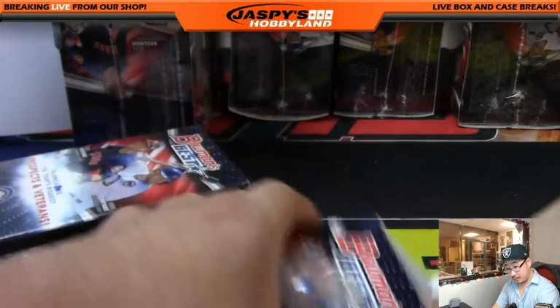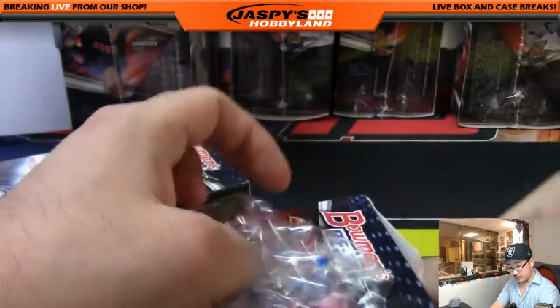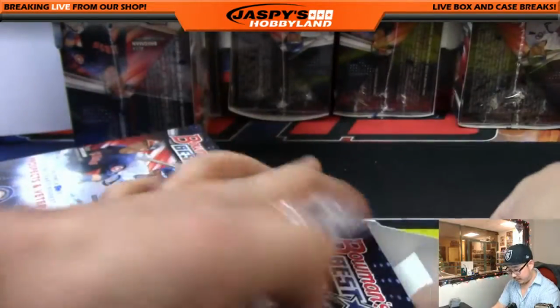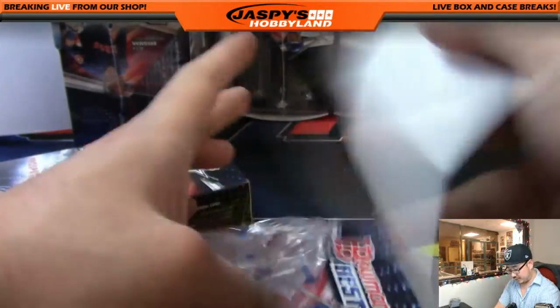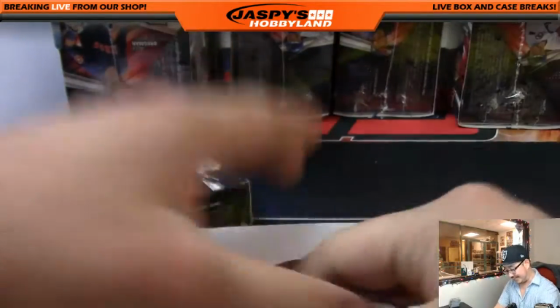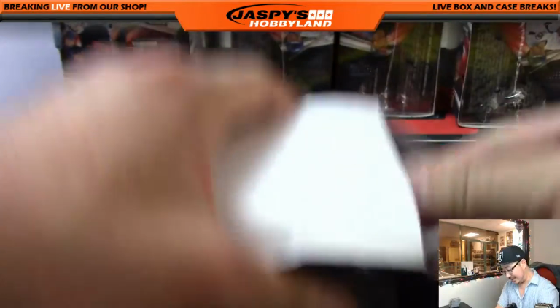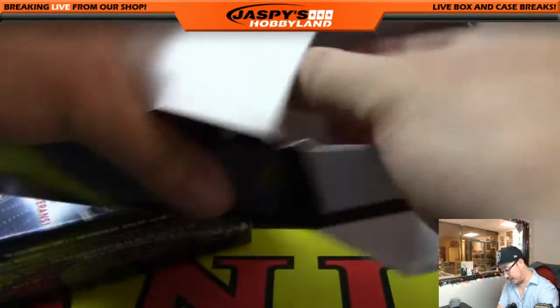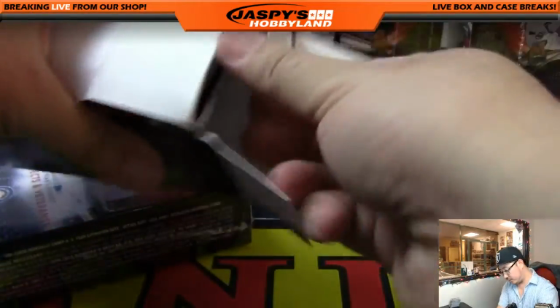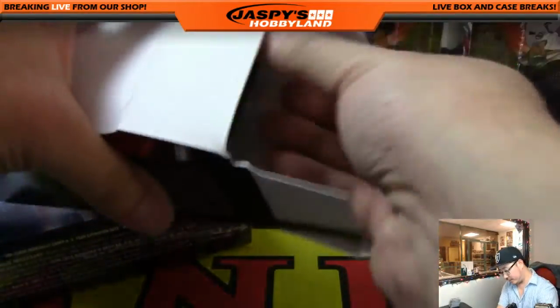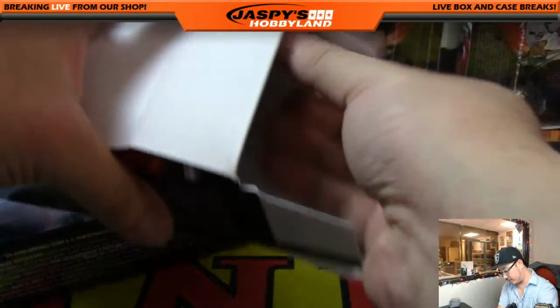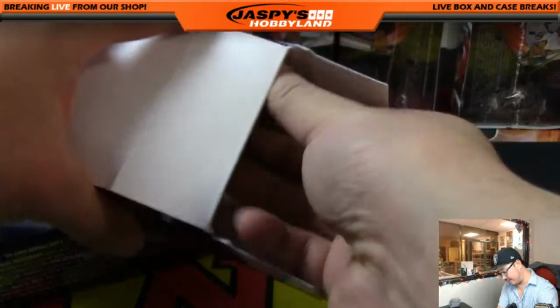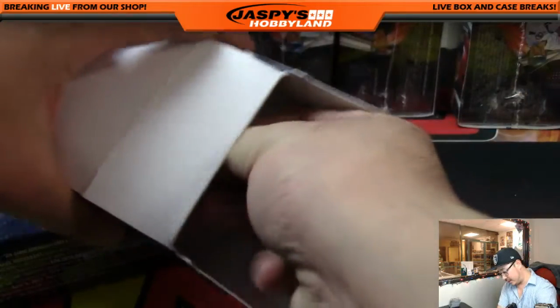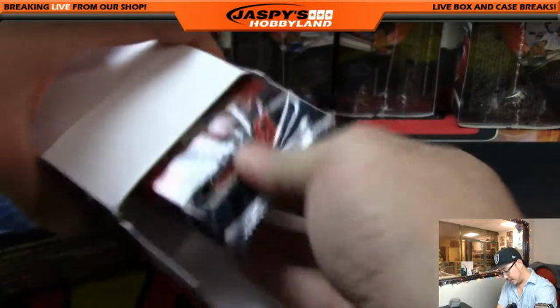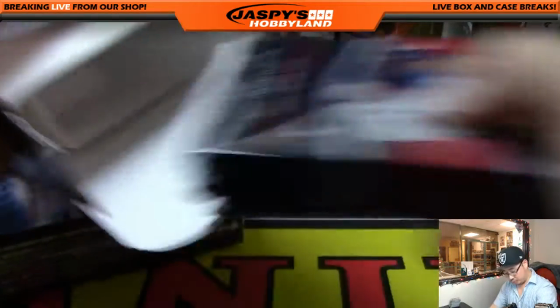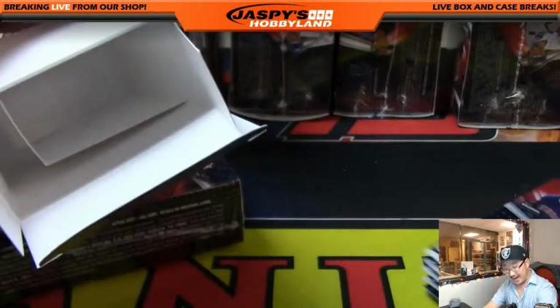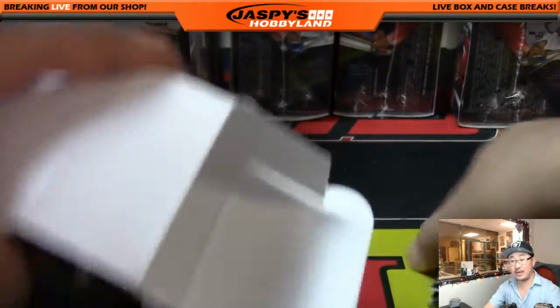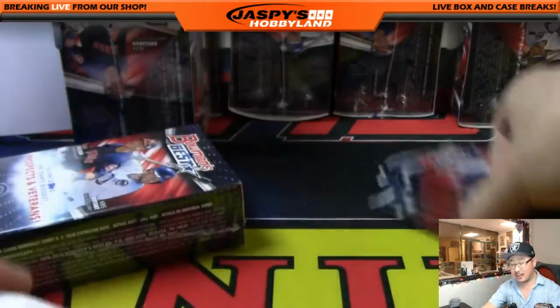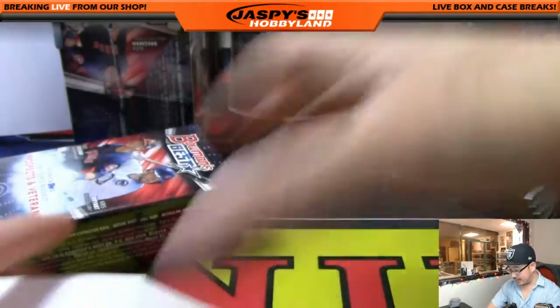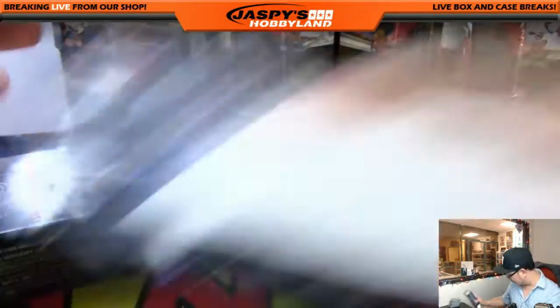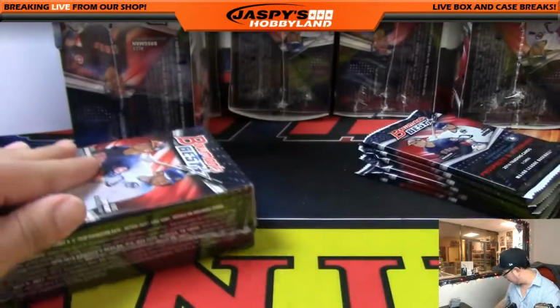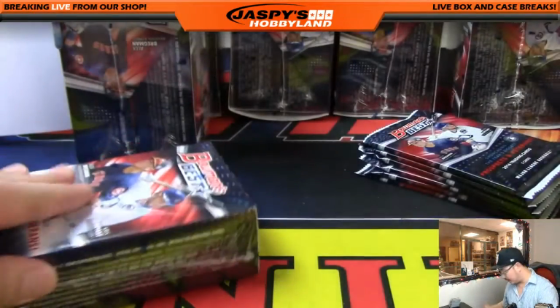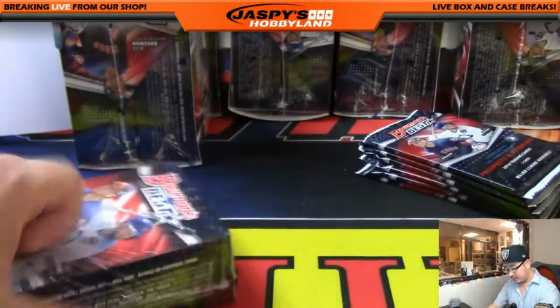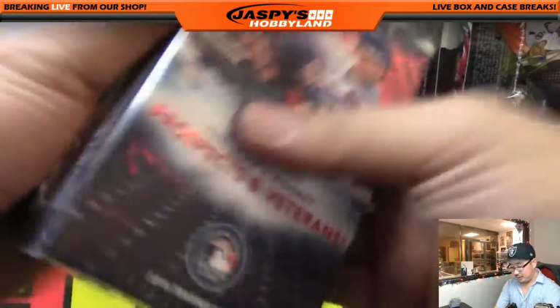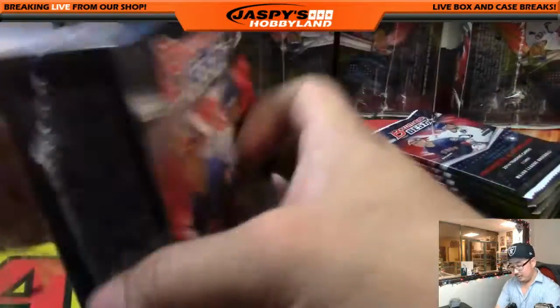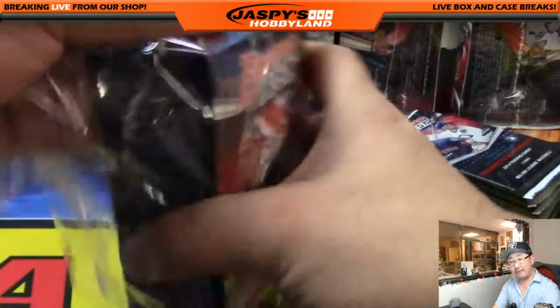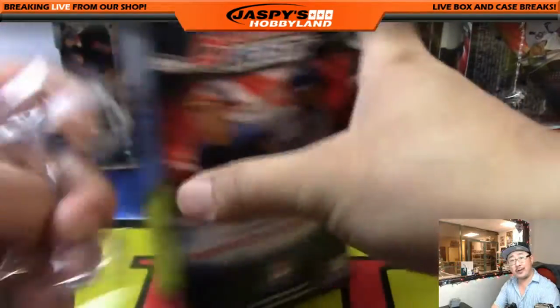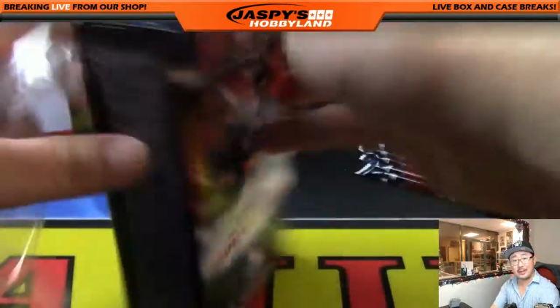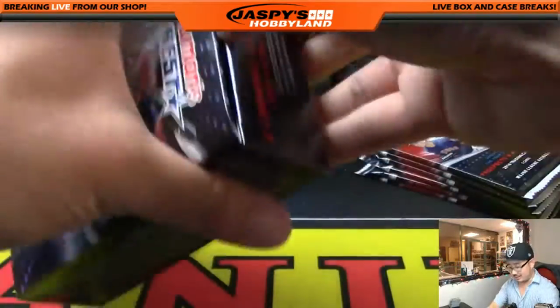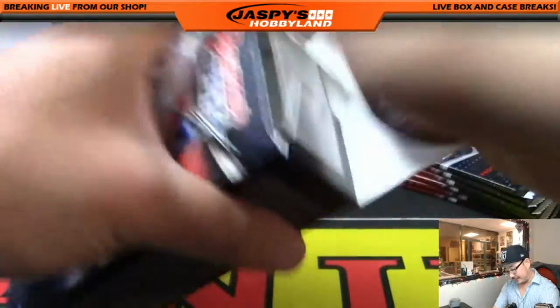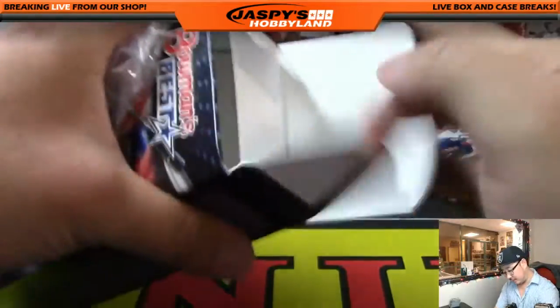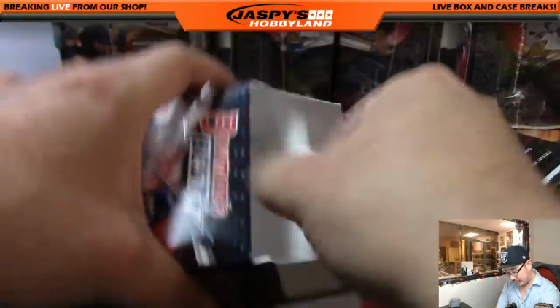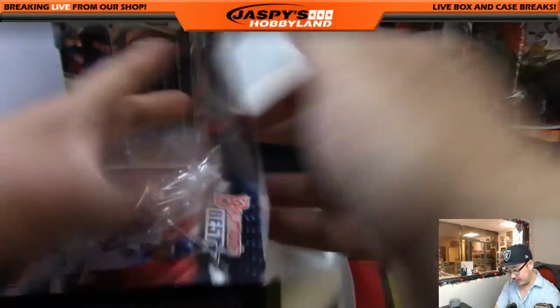So this is Pick Your Team number six, ladies and gentlemen. We have Pick Your Team number seven in the store right now at JaspisHobbyLand.com — another full case of the Best.